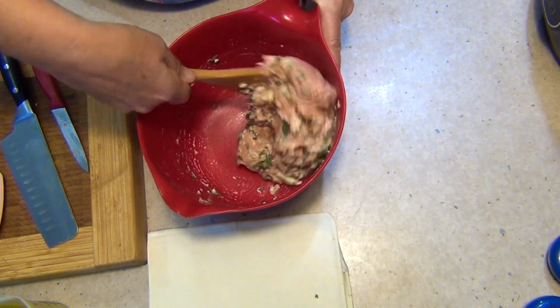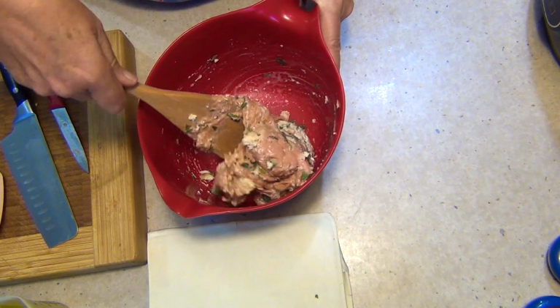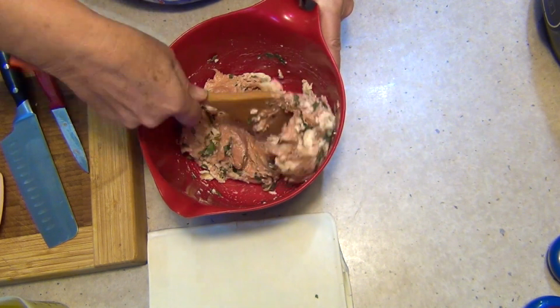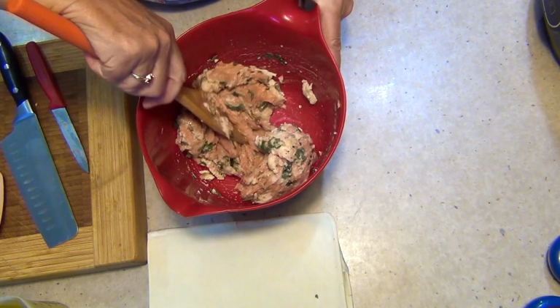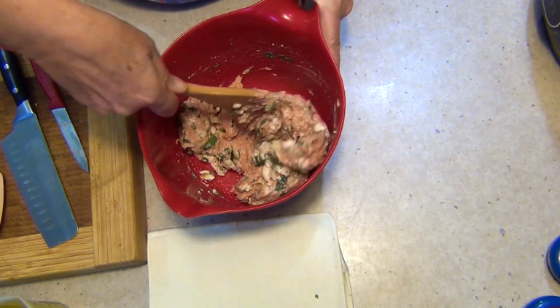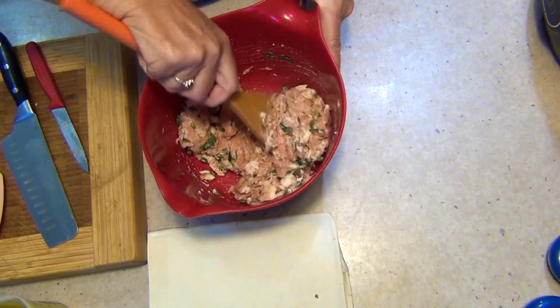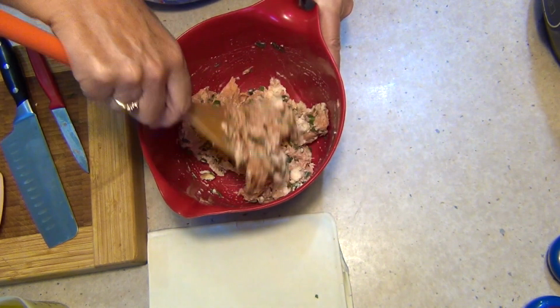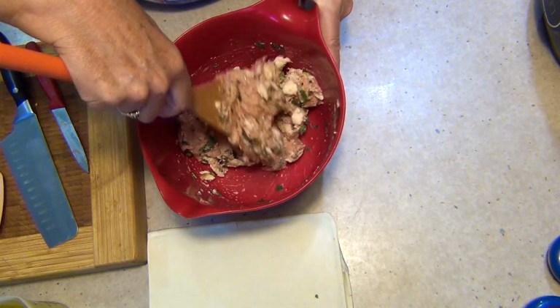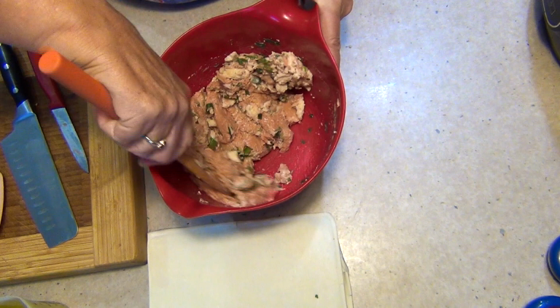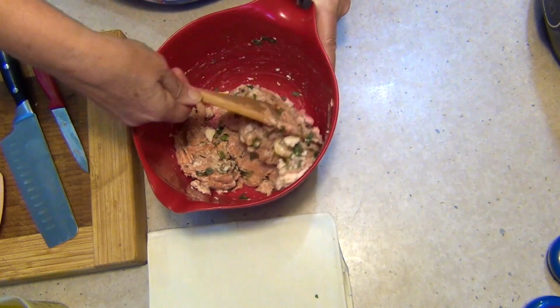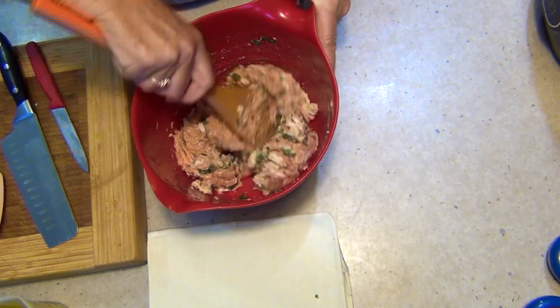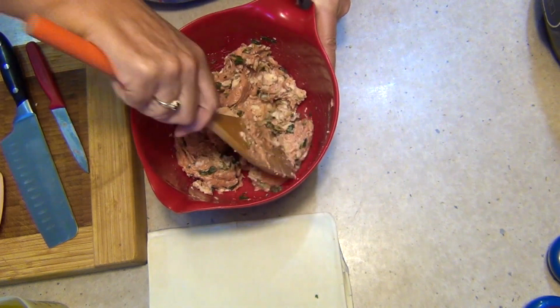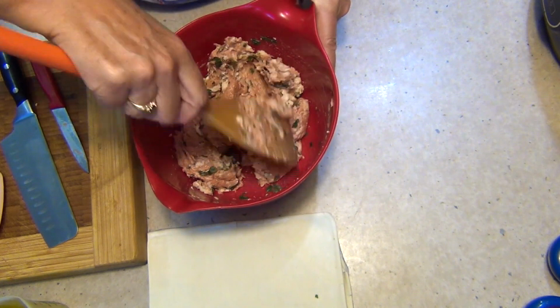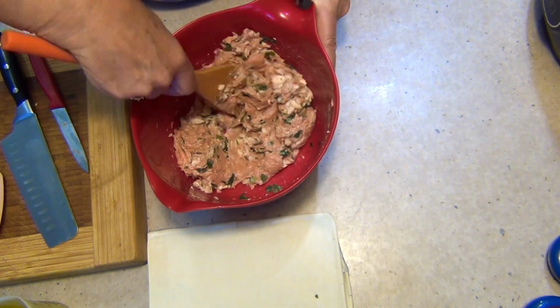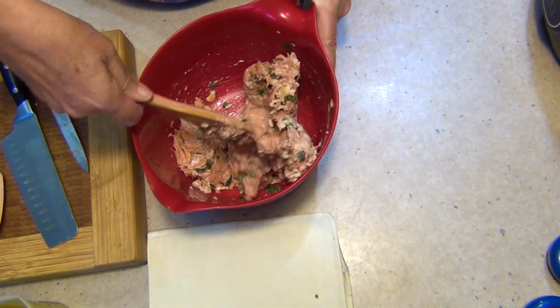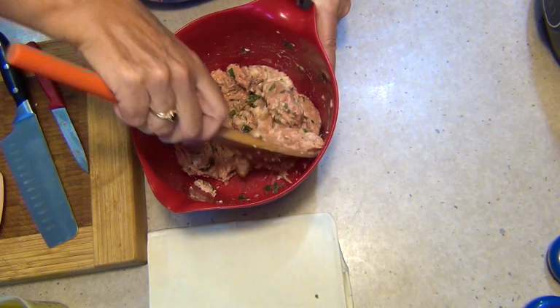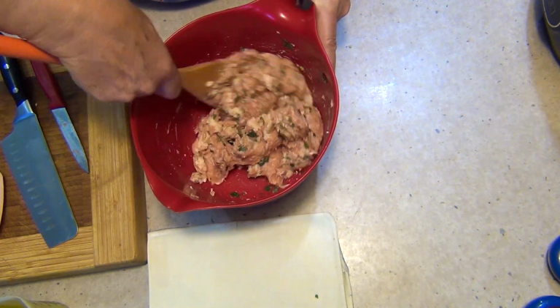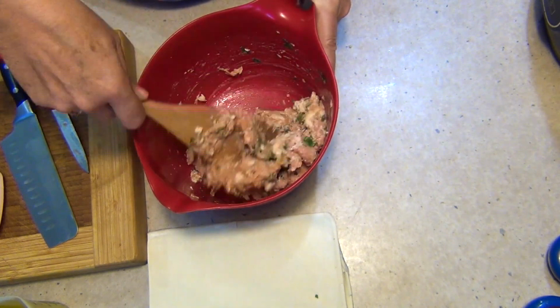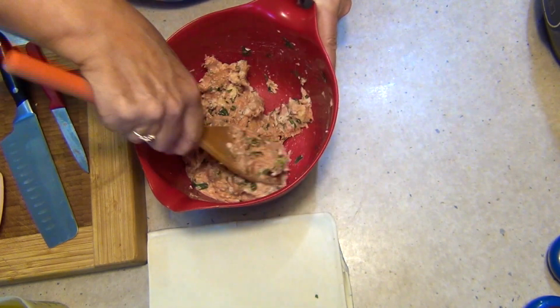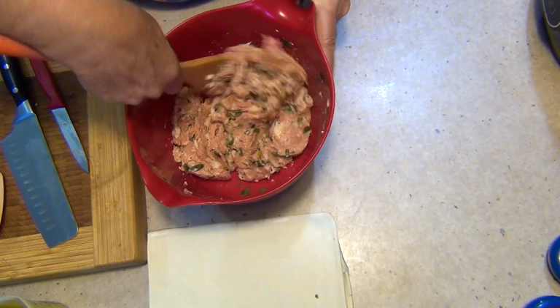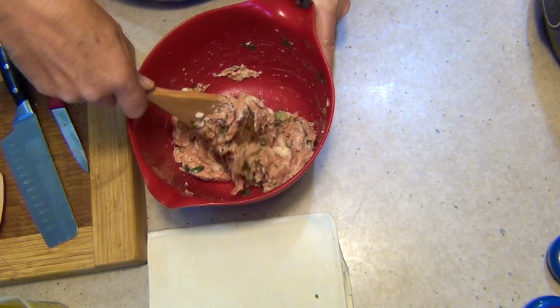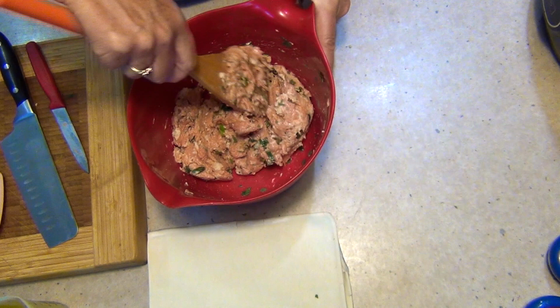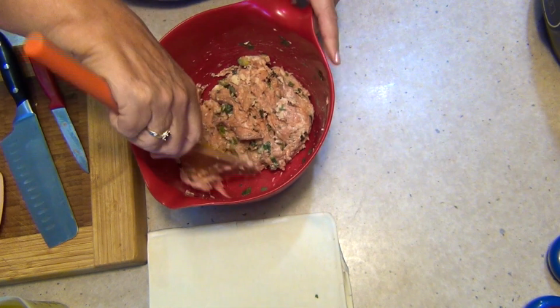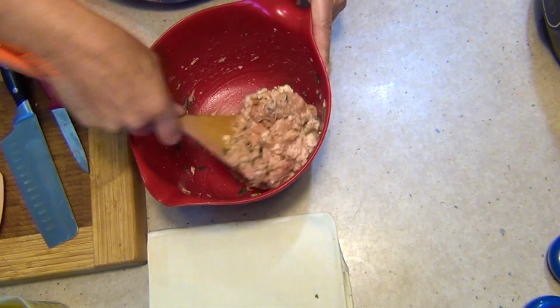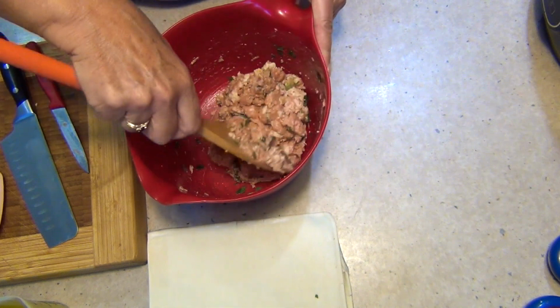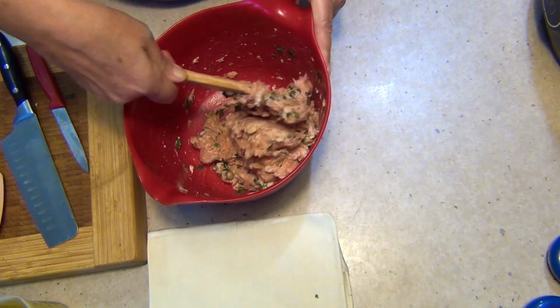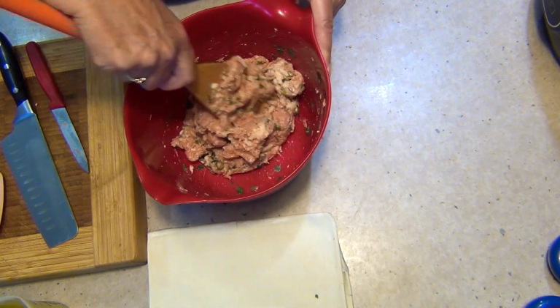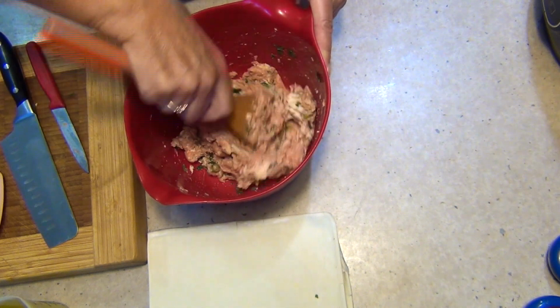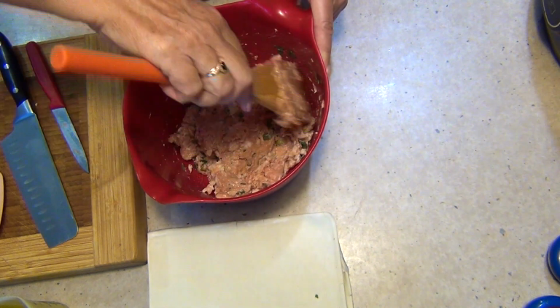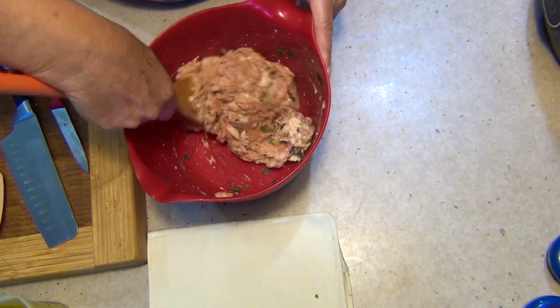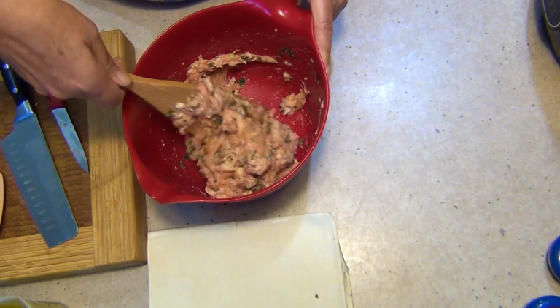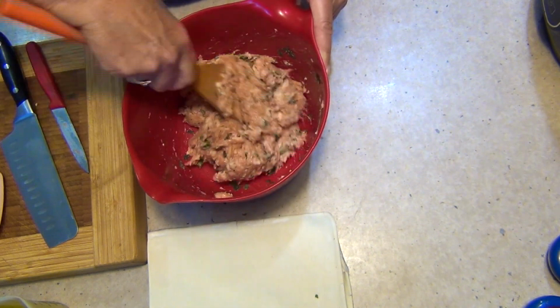If you want to make a great big pie and cook it in the oven, of course you can do that. Put it on some baking paper and cook it at 180 degrees for about 15 minutes until it's nice and puffed, golden, and cooked all the way through.